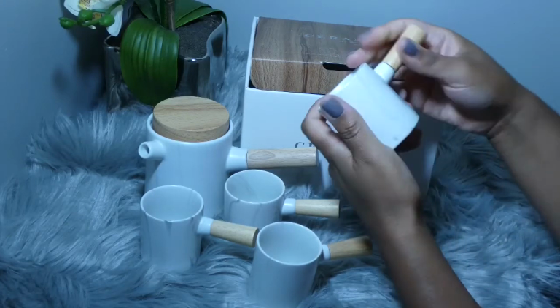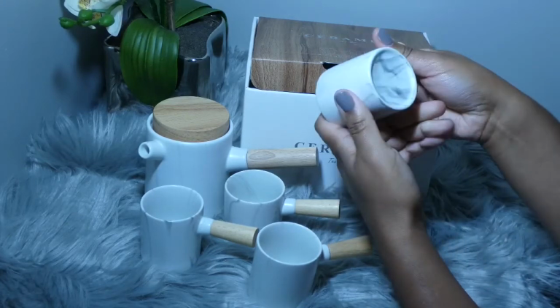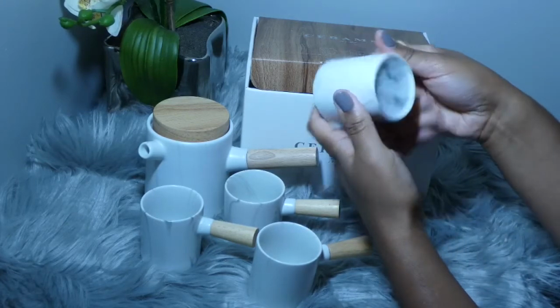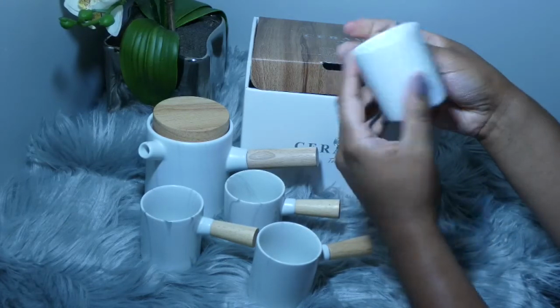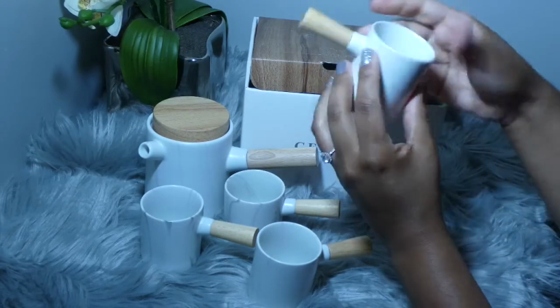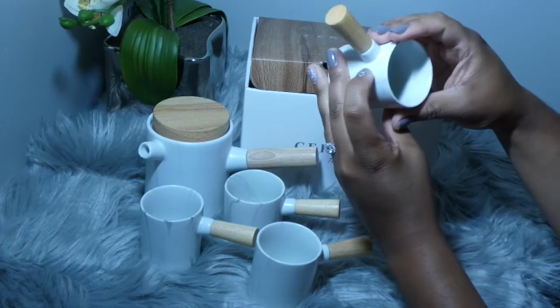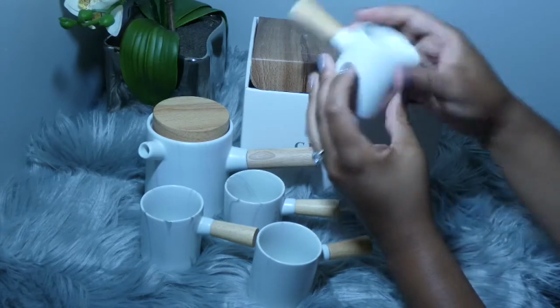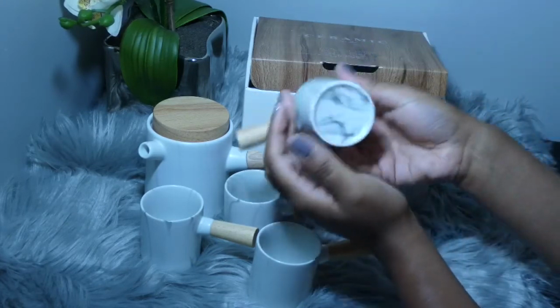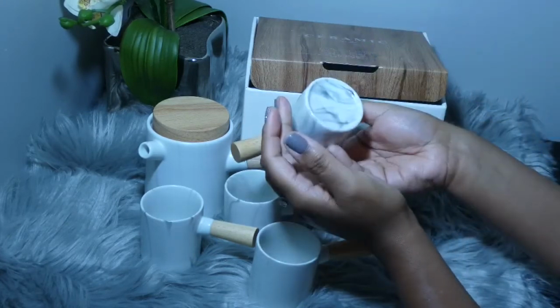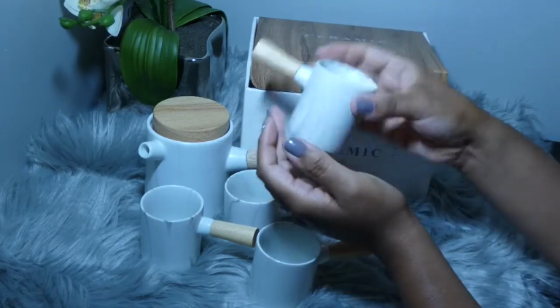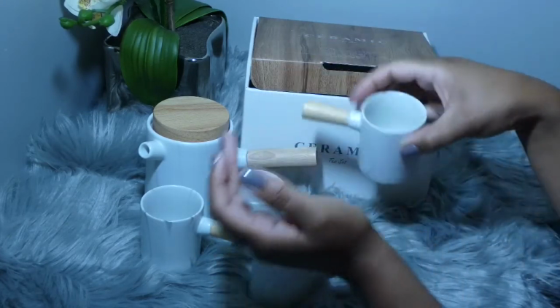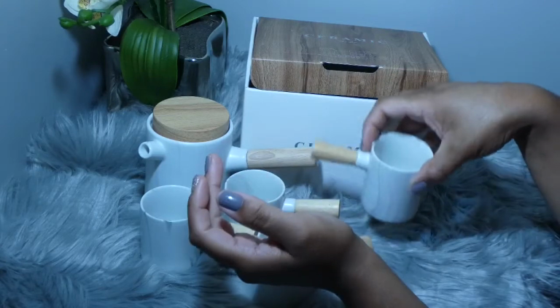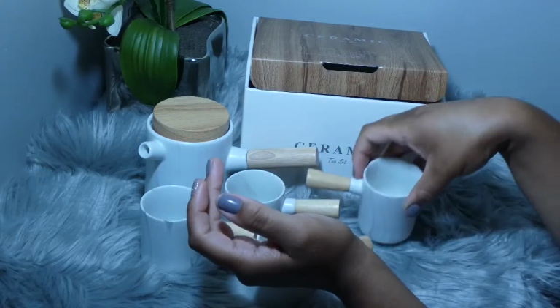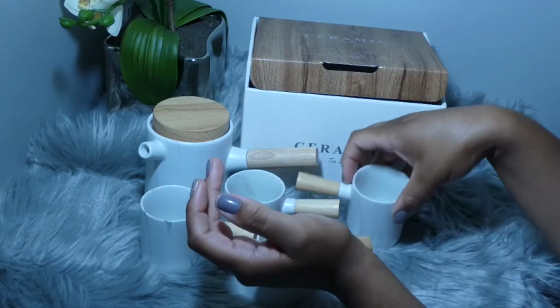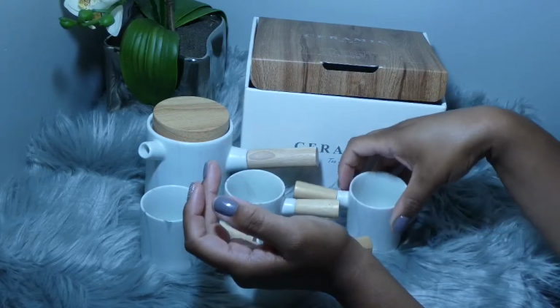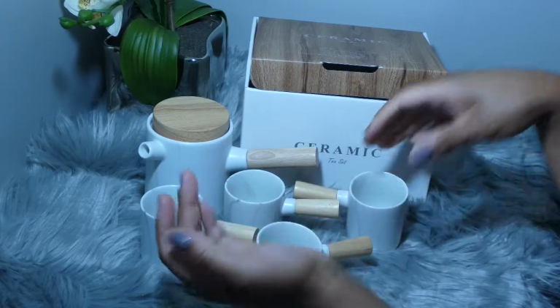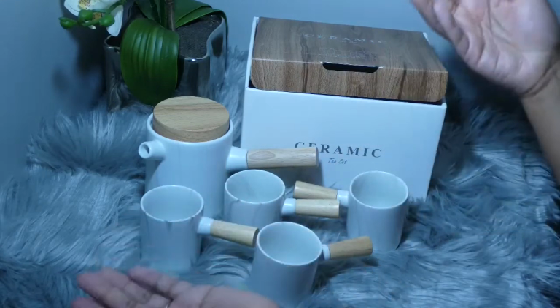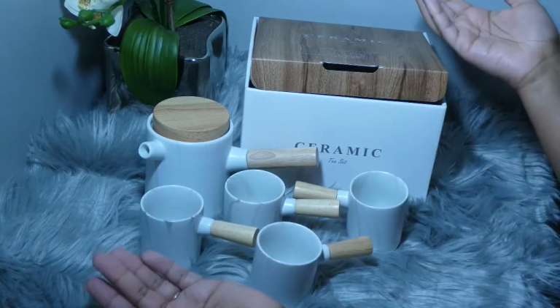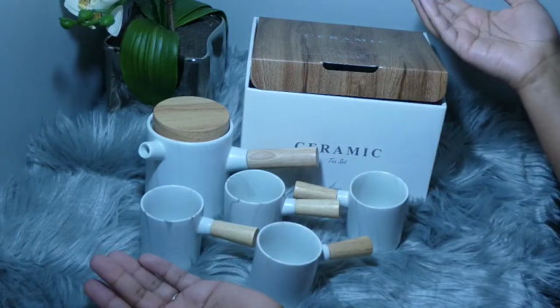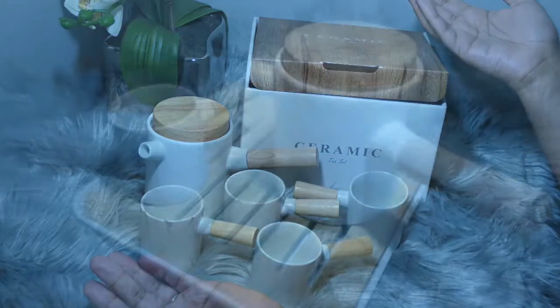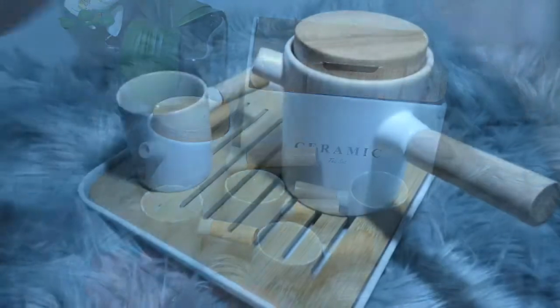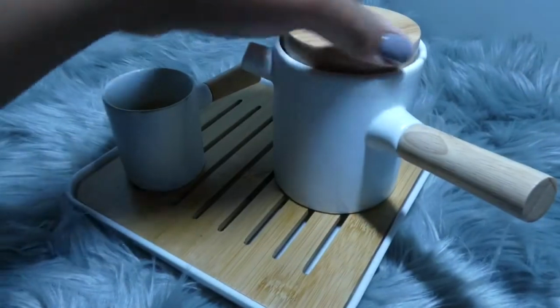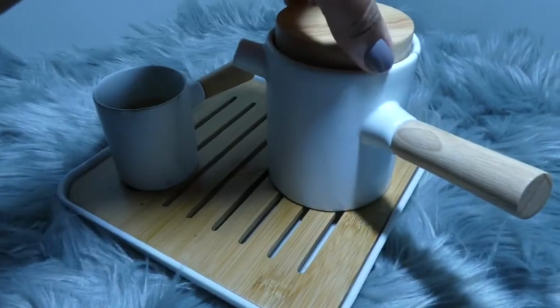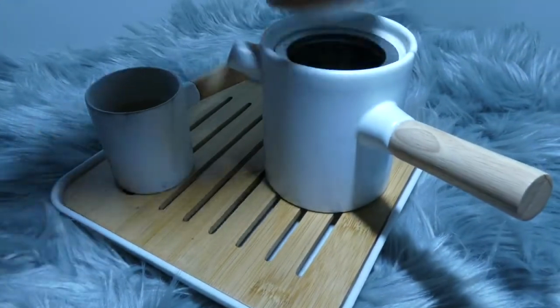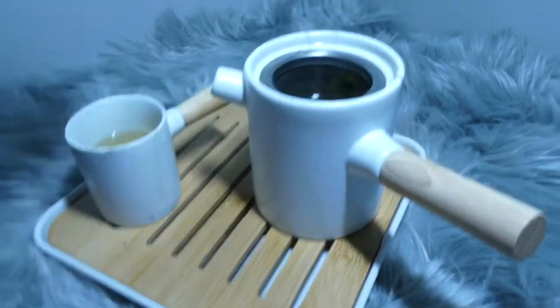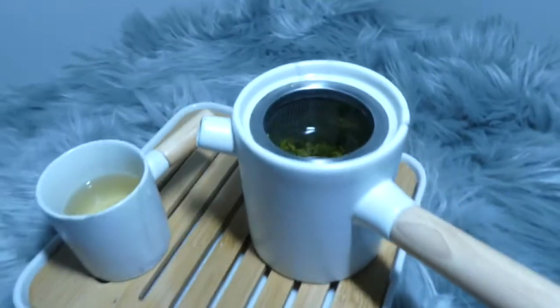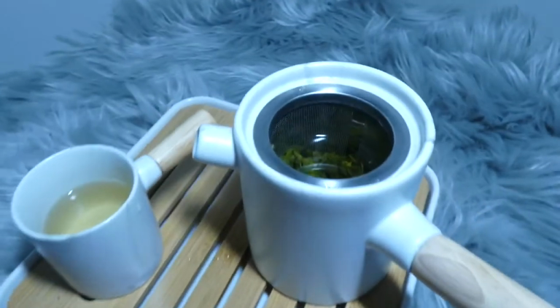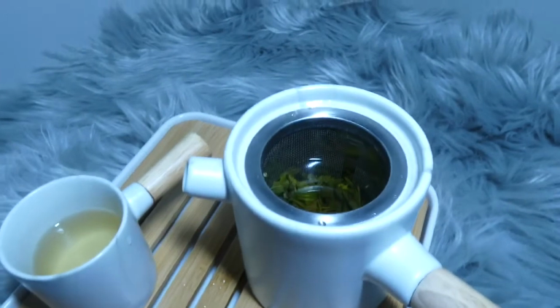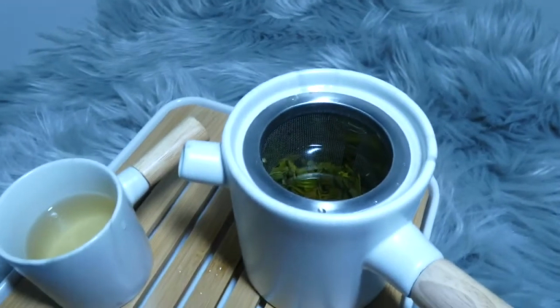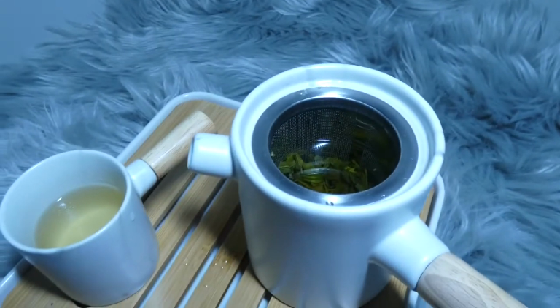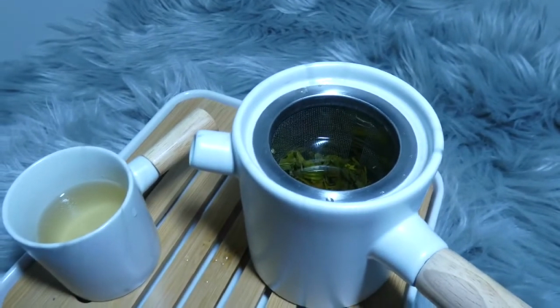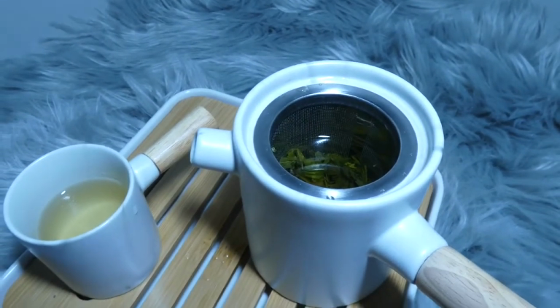The wood is very secure and very well attached to the ceramic. I decided to brew some green tea in my new teapot.